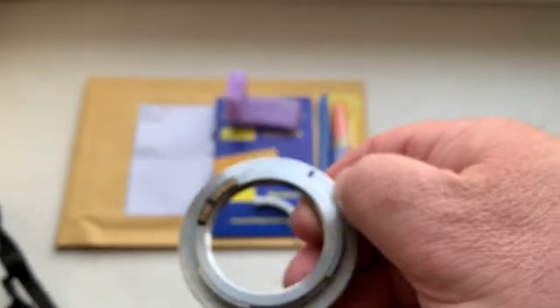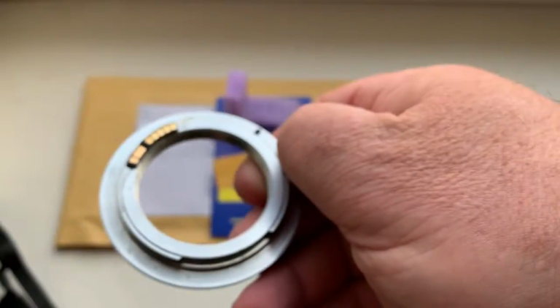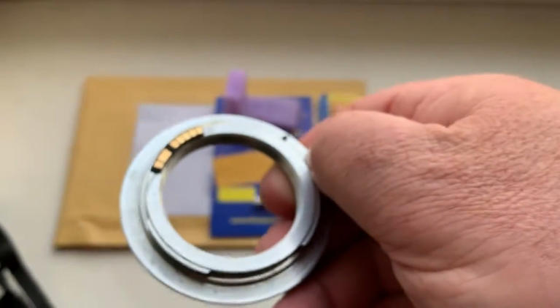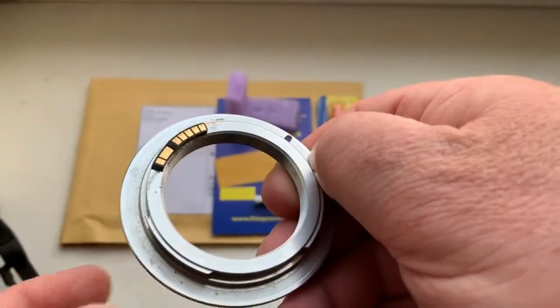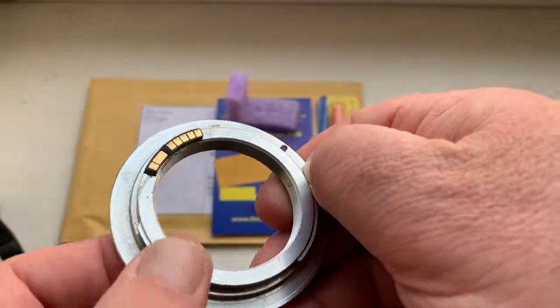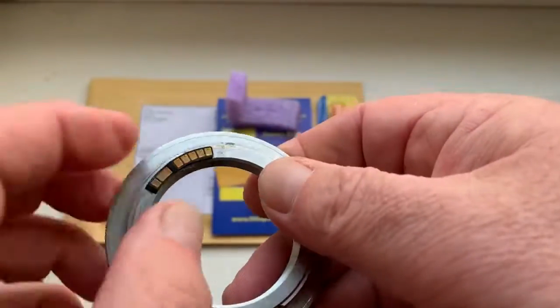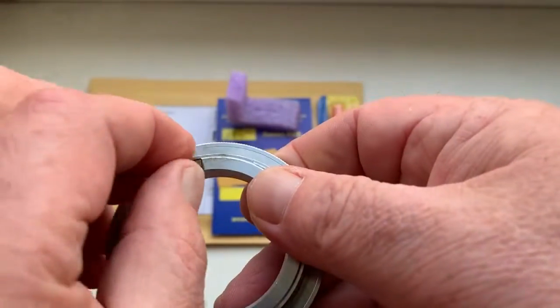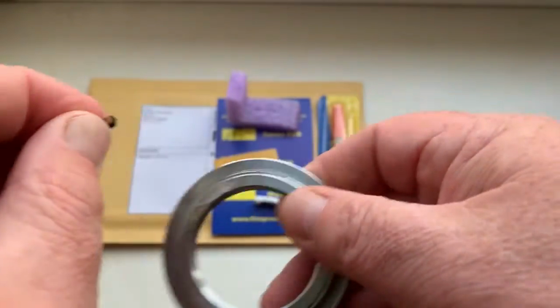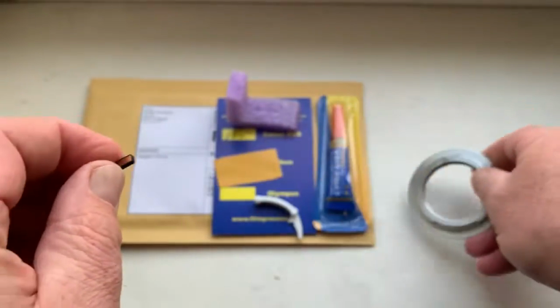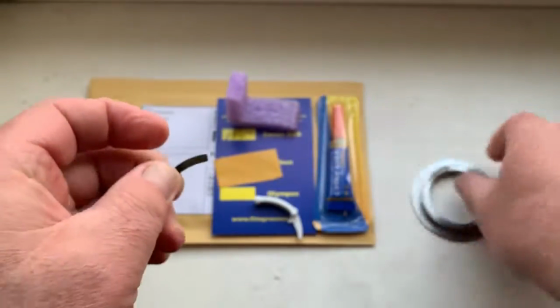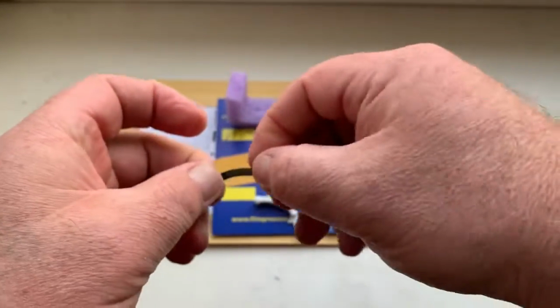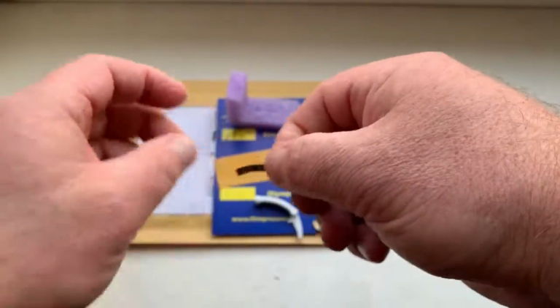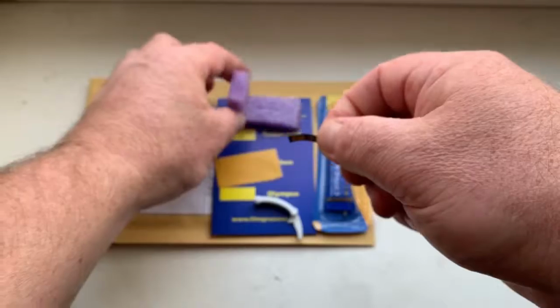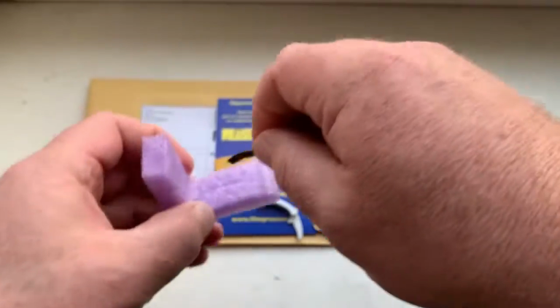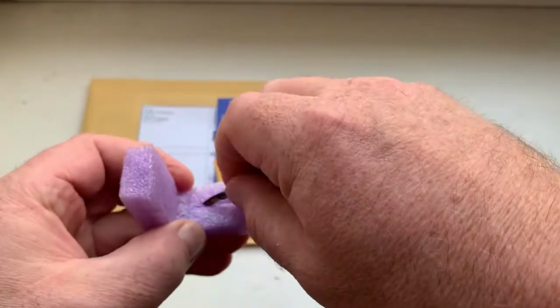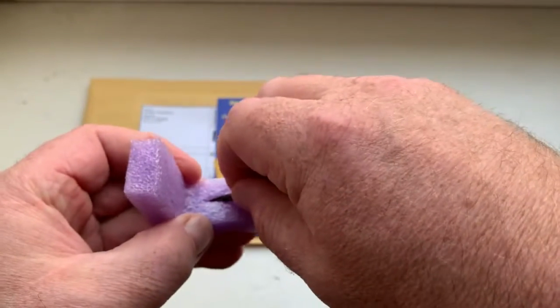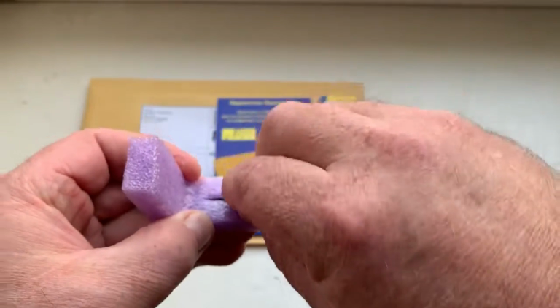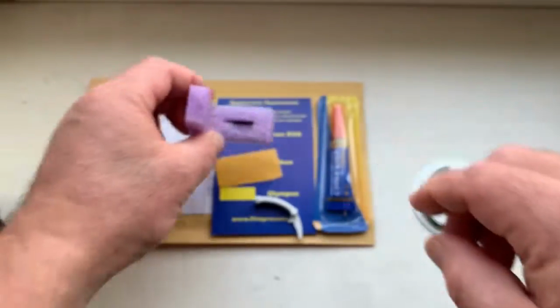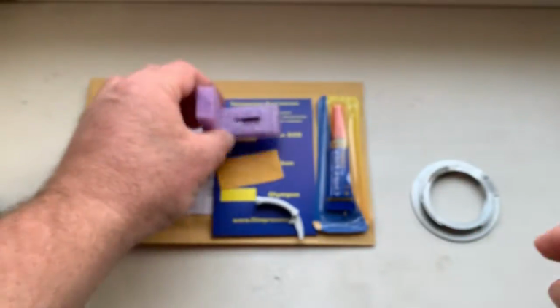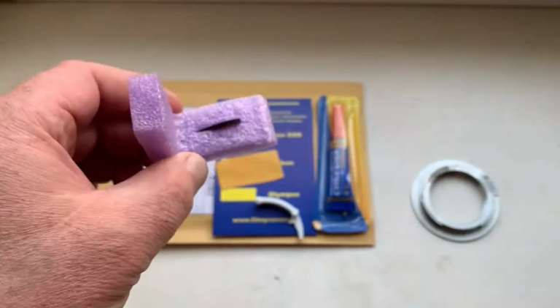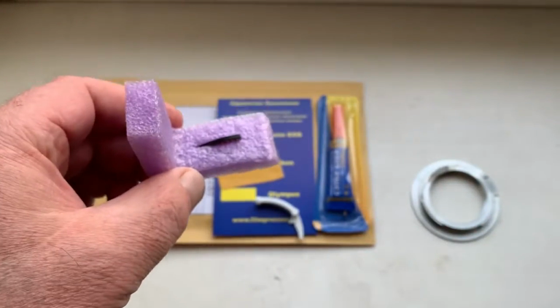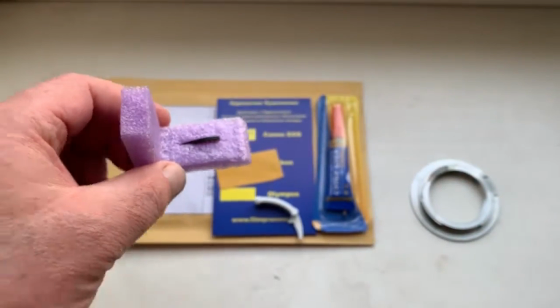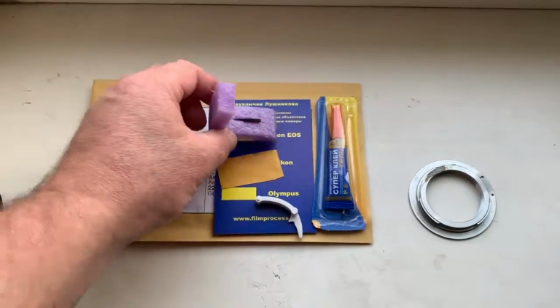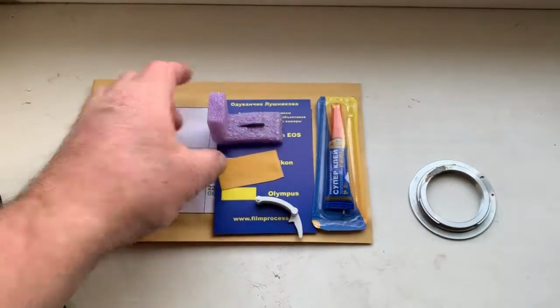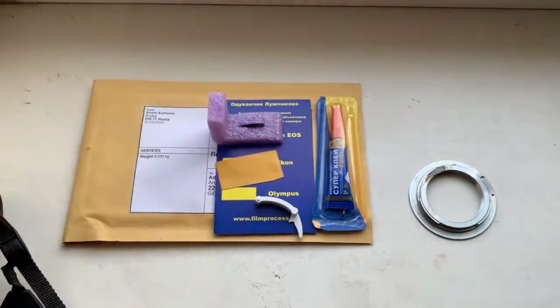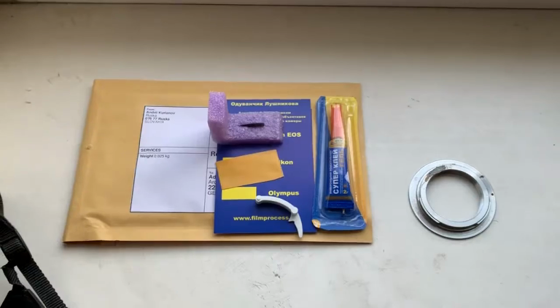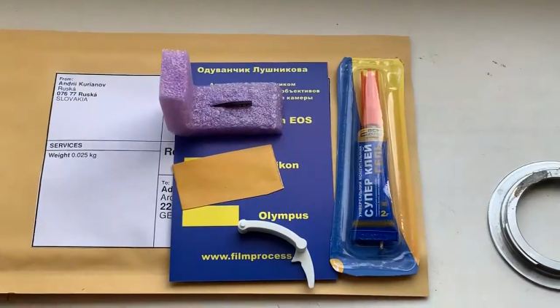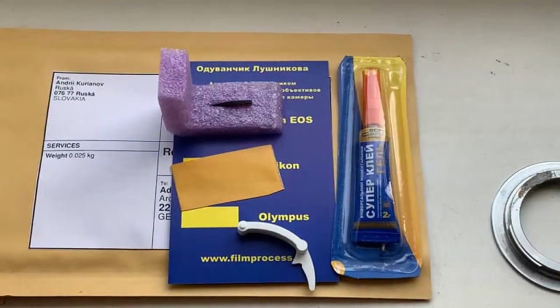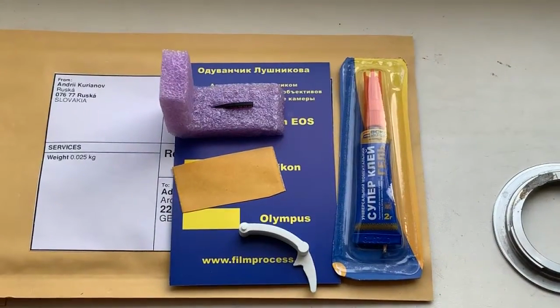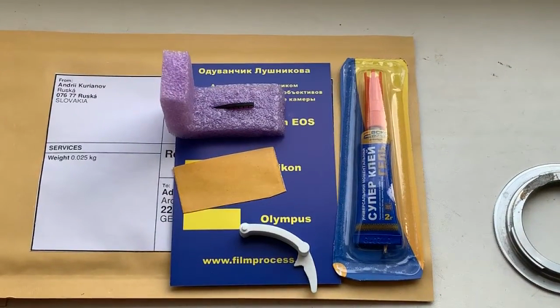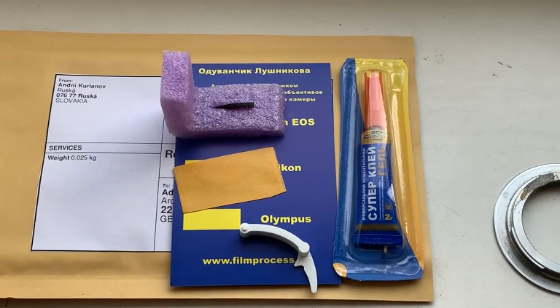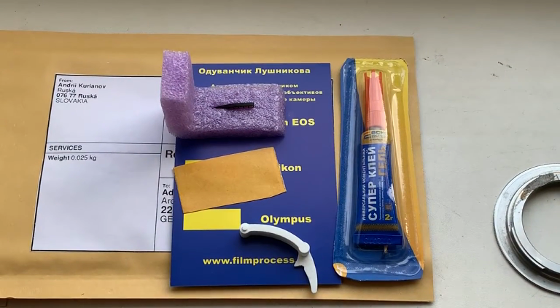Be very careful with the chip. I will now package your chip and send it to you today. Thank you for your attention.